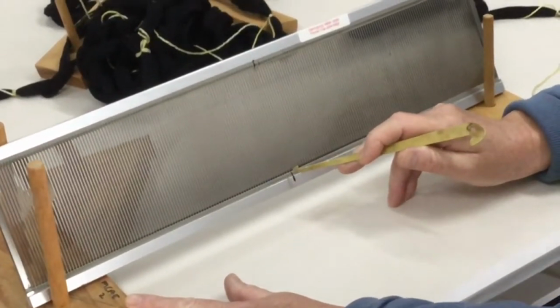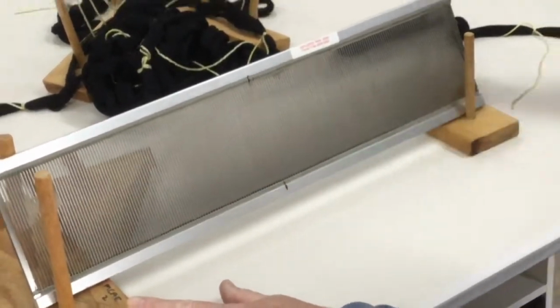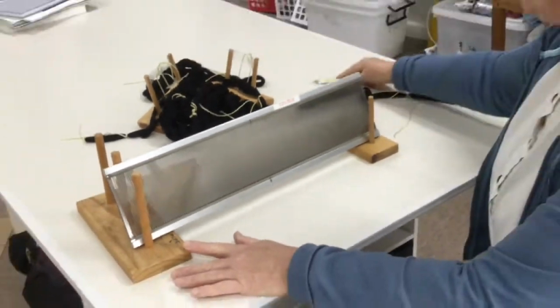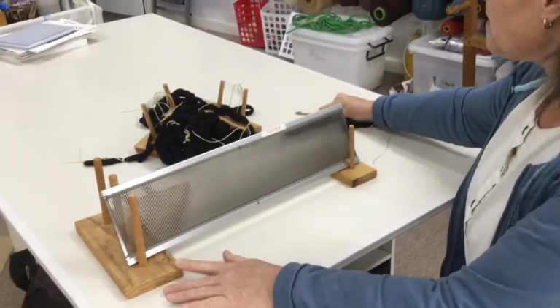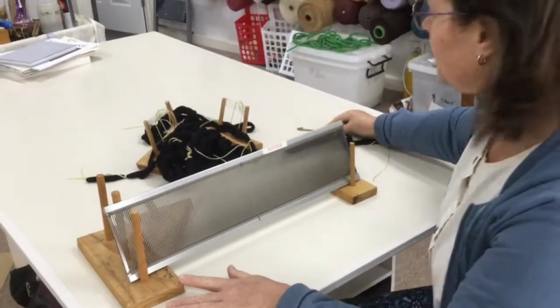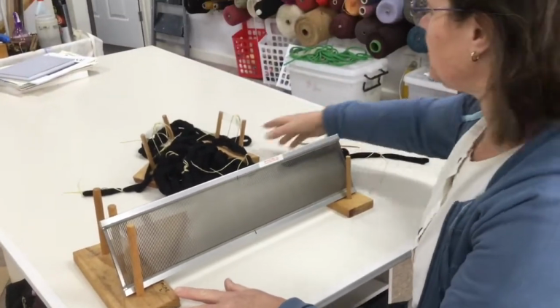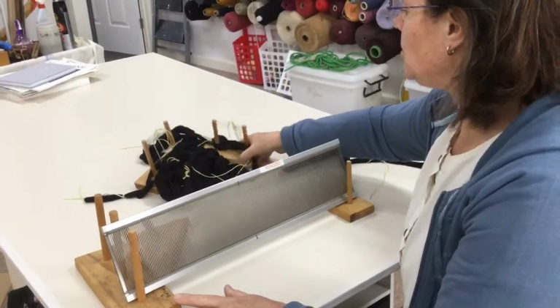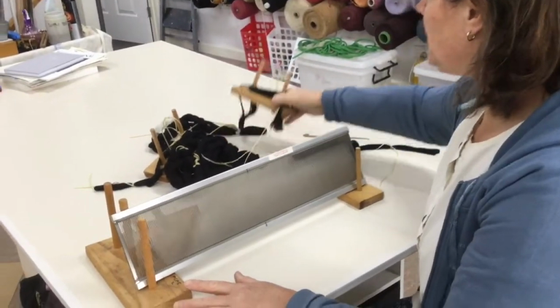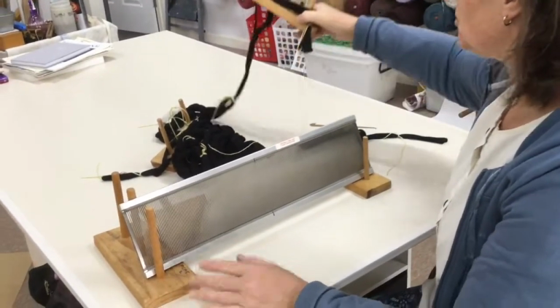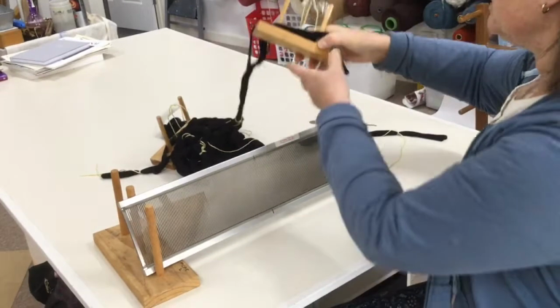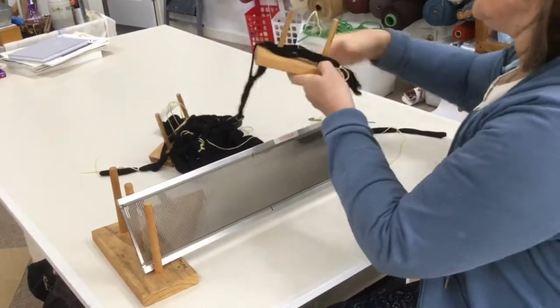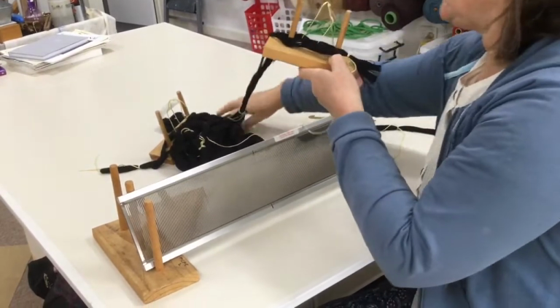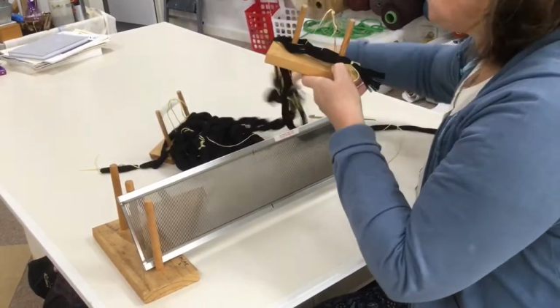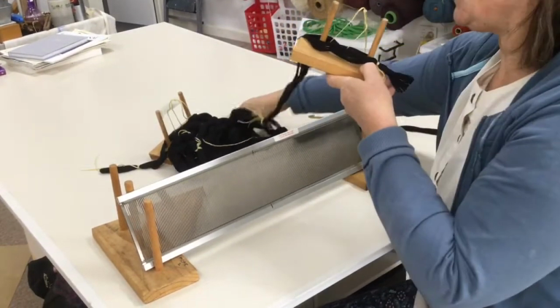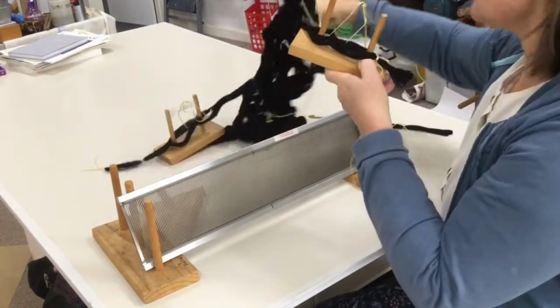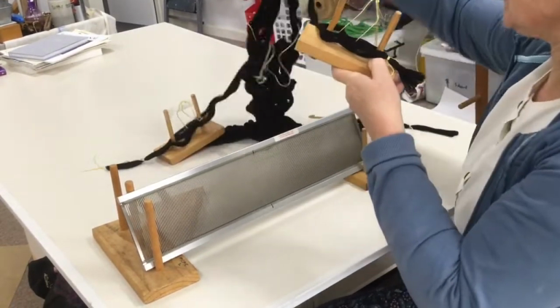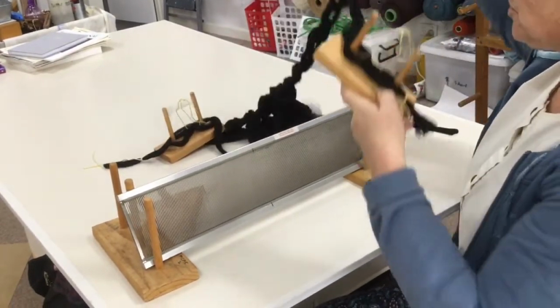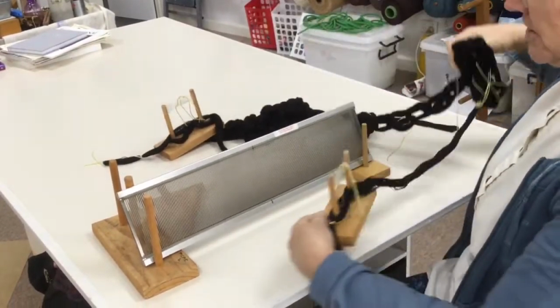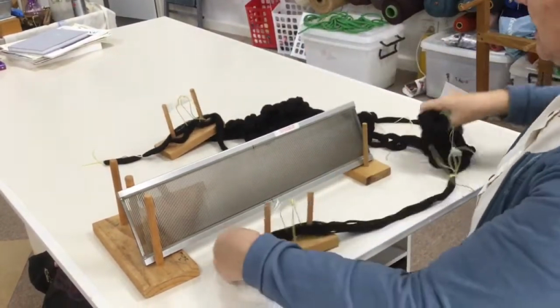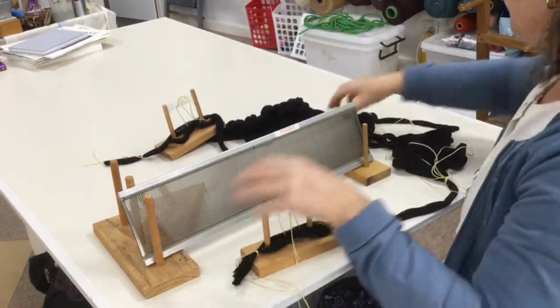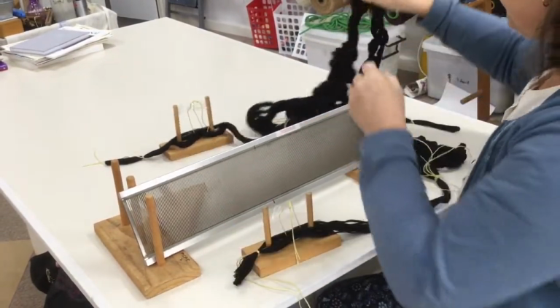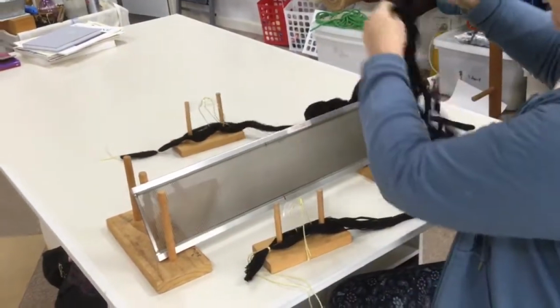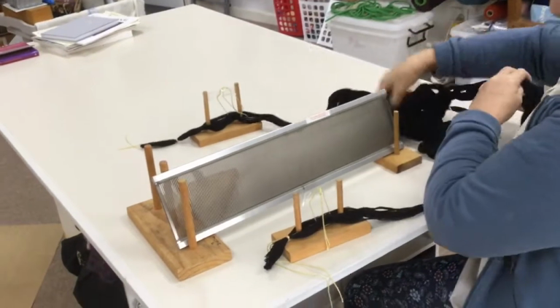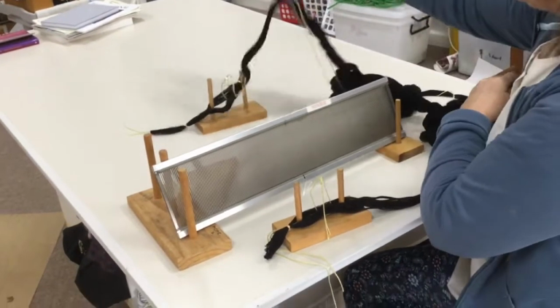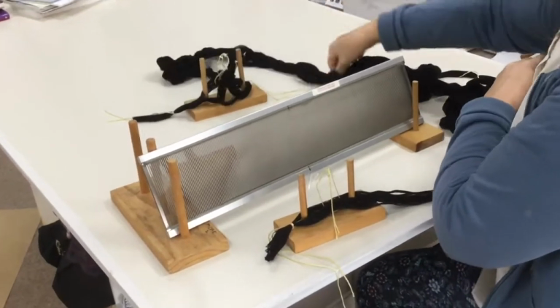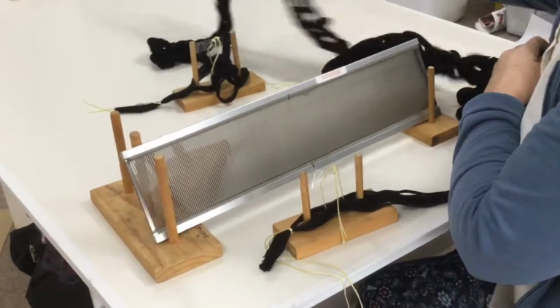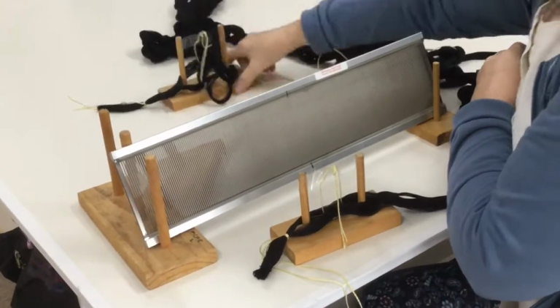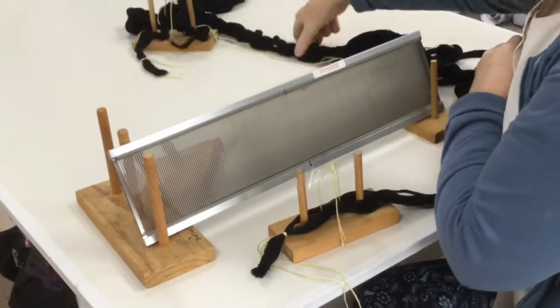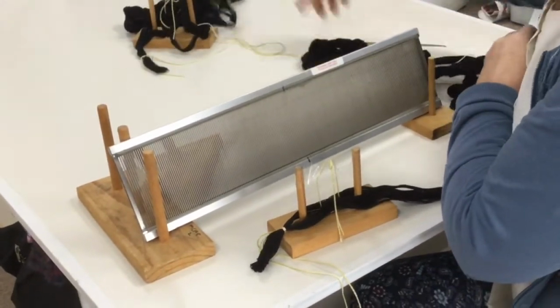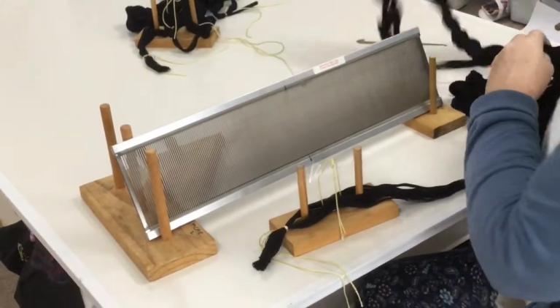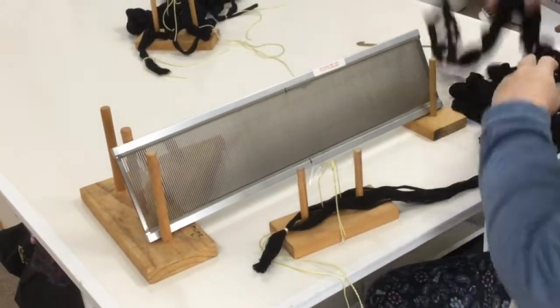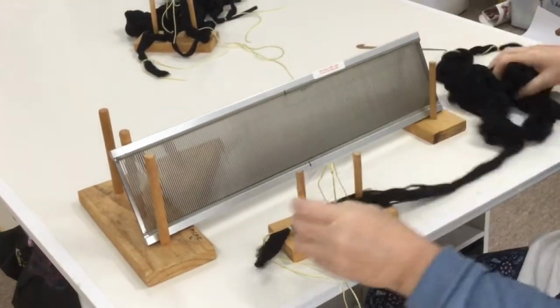Now you will see one of the benefits of splitting the warp into two. I have two warp chains attached into a cross holder here. You can leave one behind and out of the way and grab the other one.